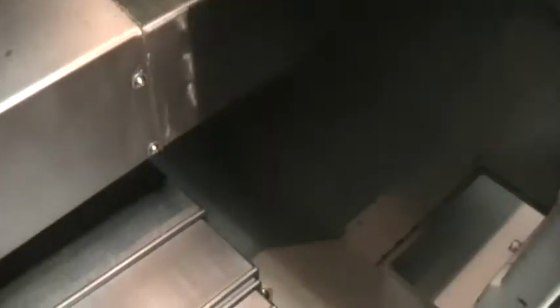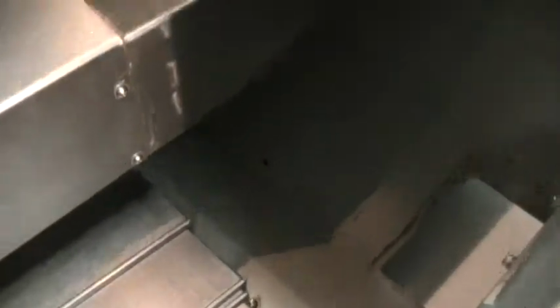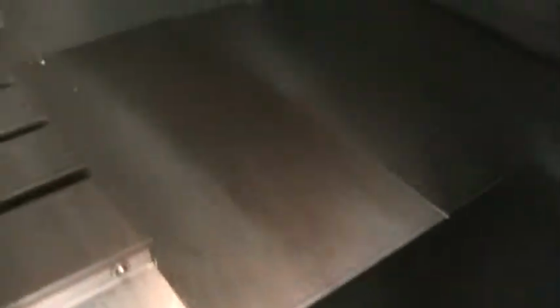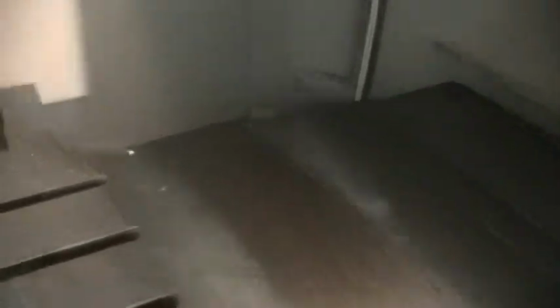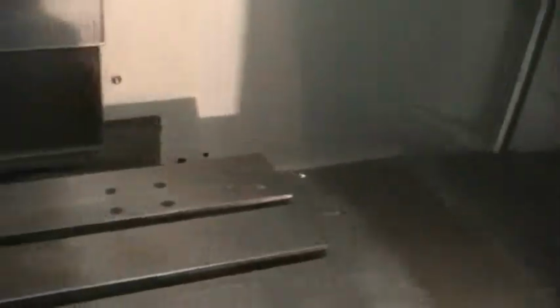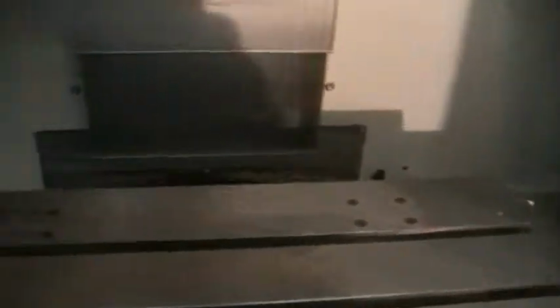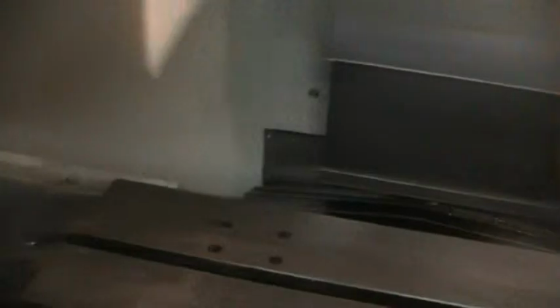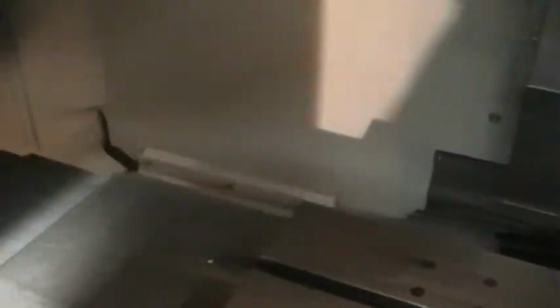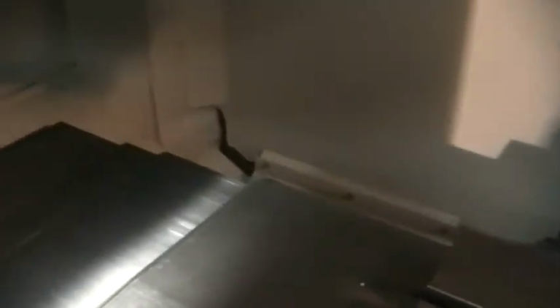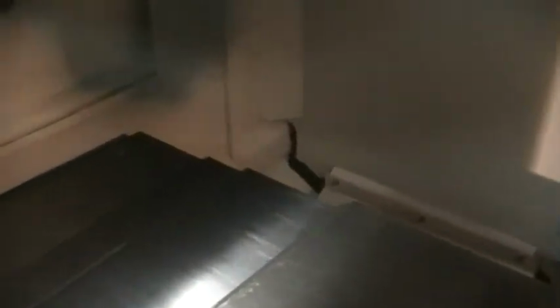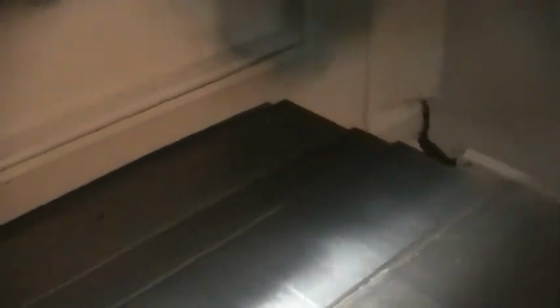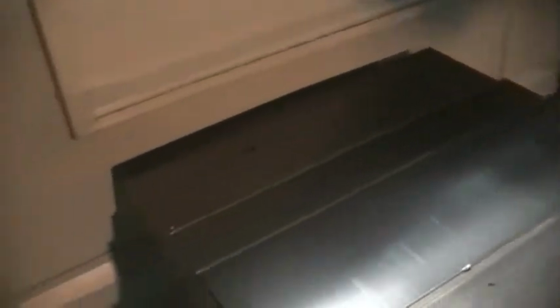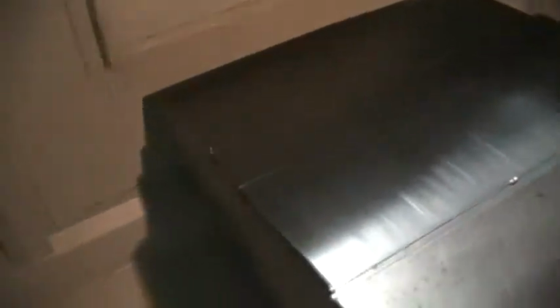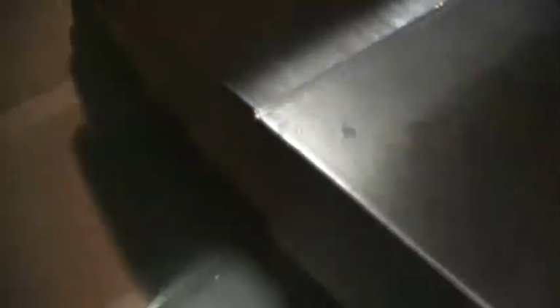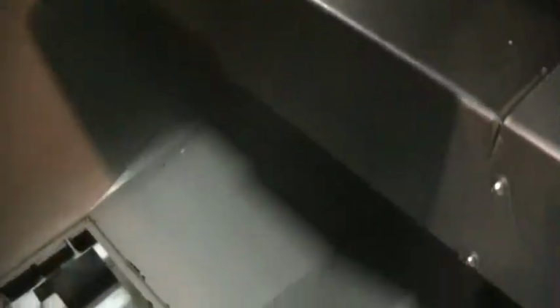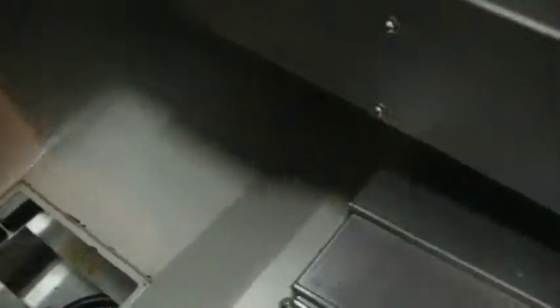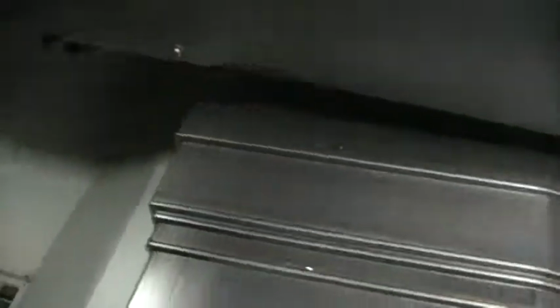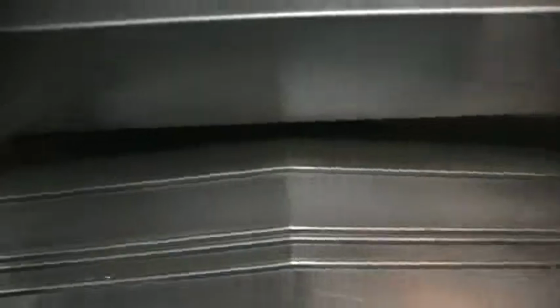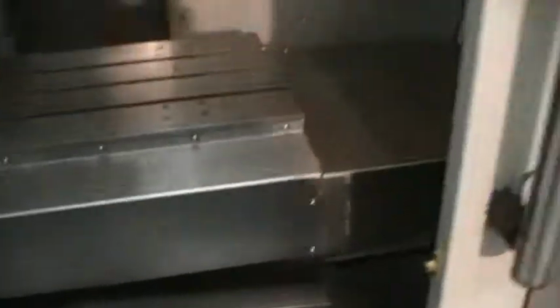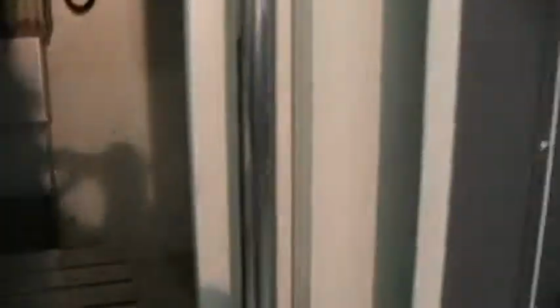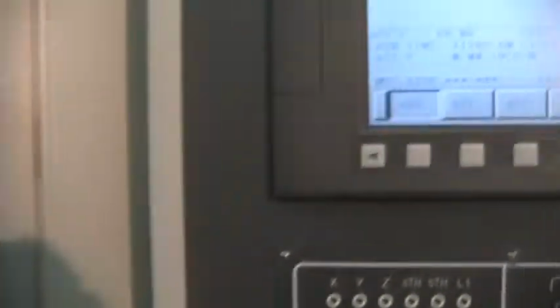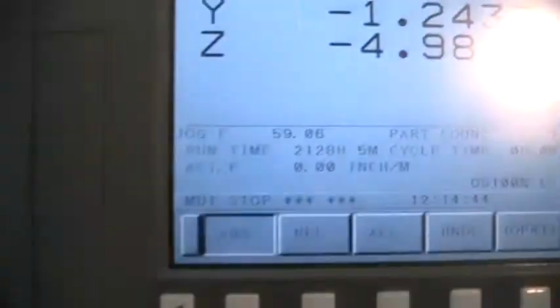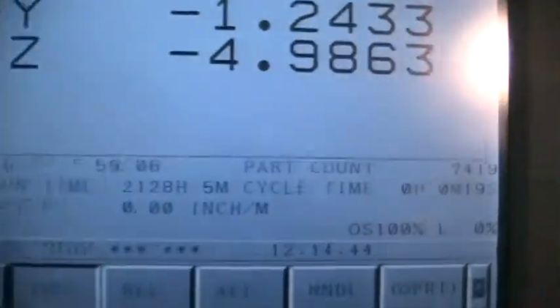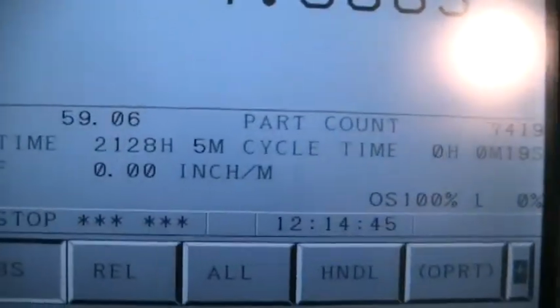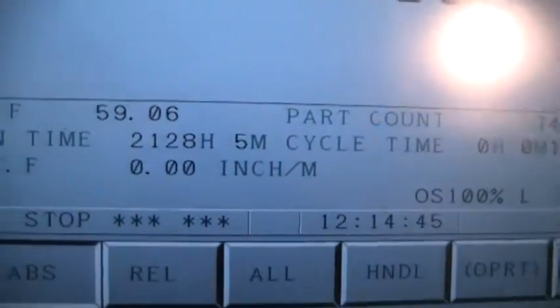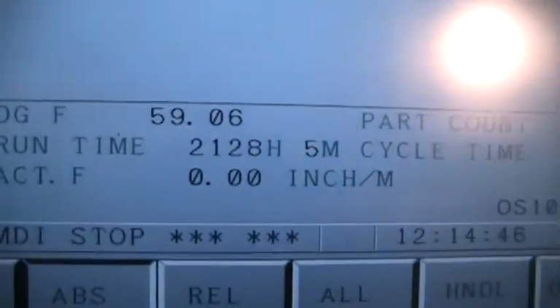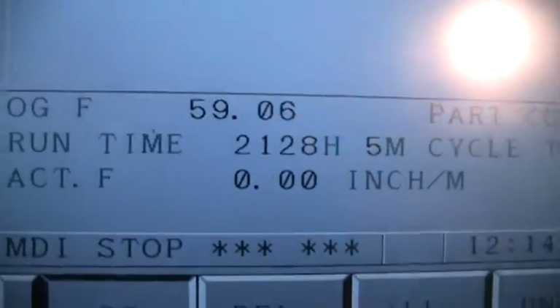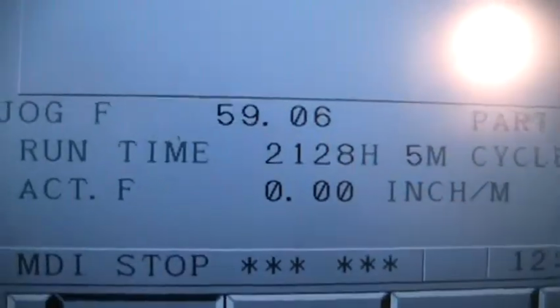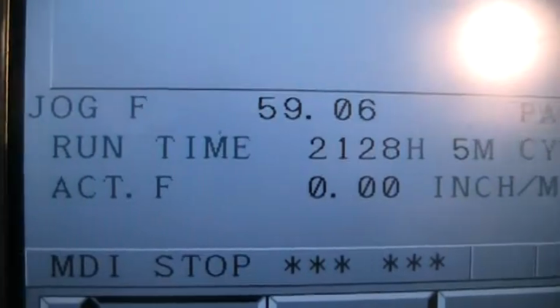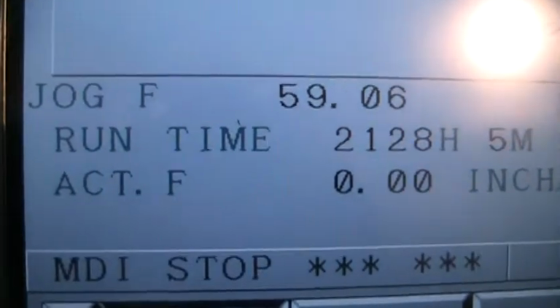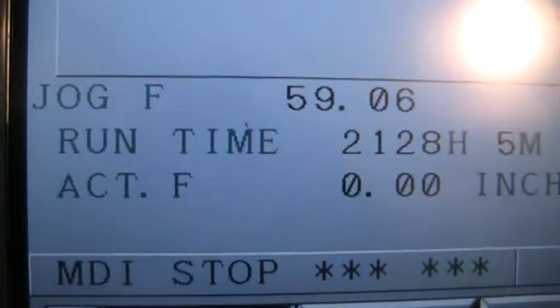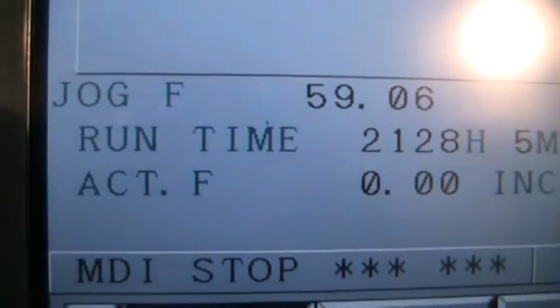Just take a little look on the inside here. This machine is very clean — it's a low hour machine. He pulled up the hour meter on here; we've got 2,128 on the run time.